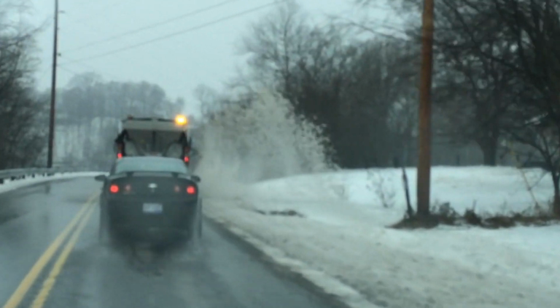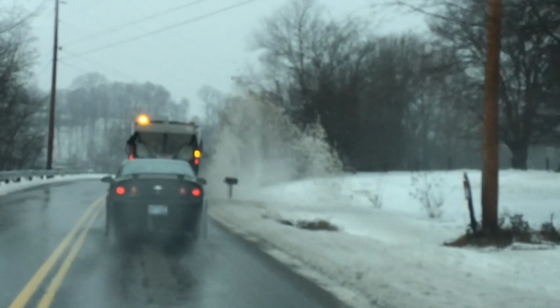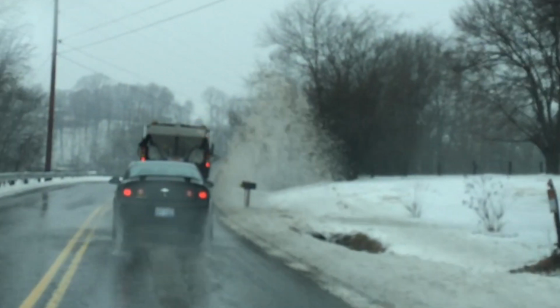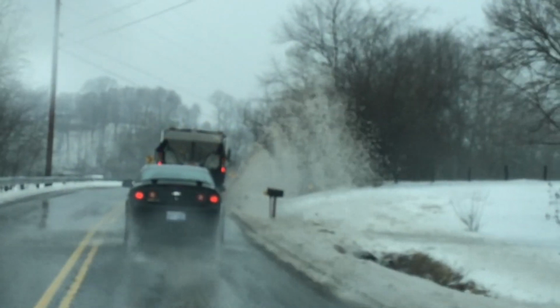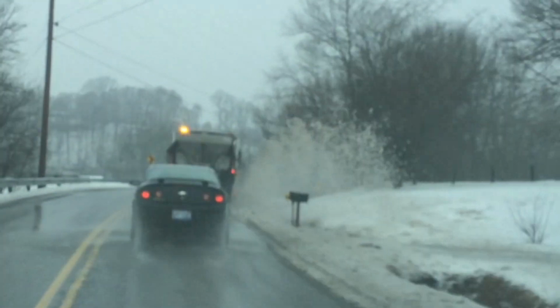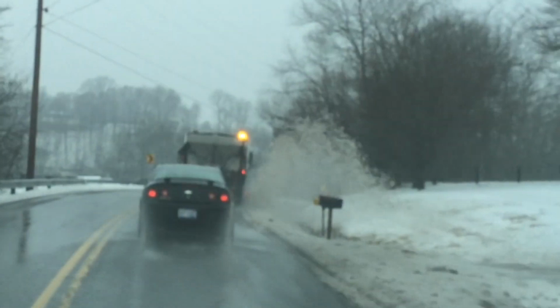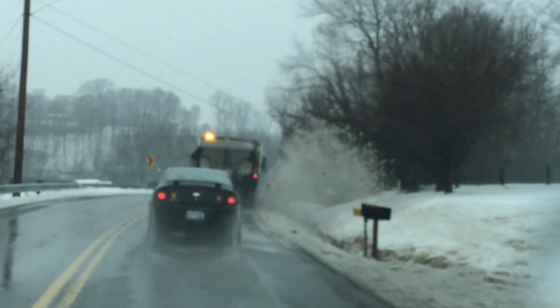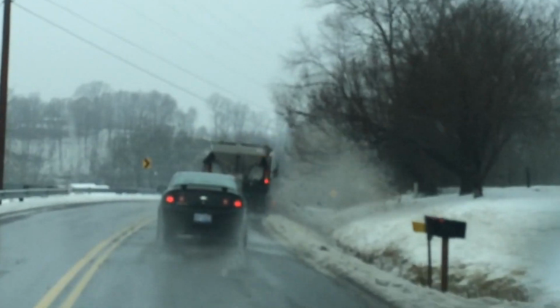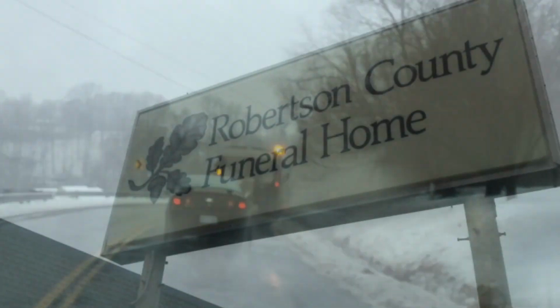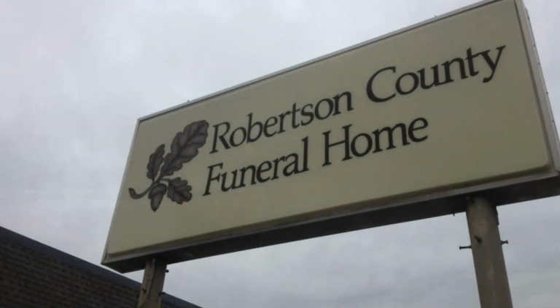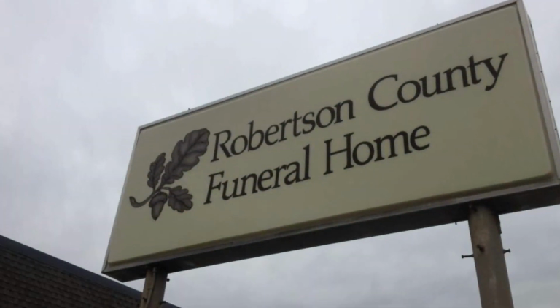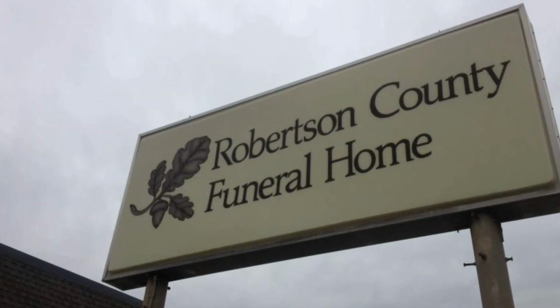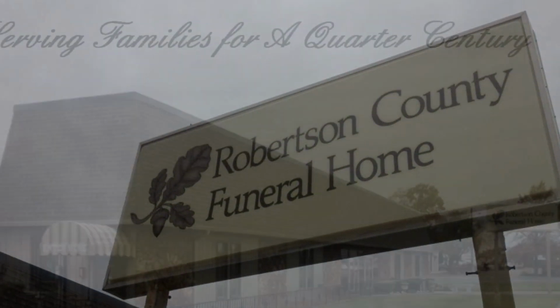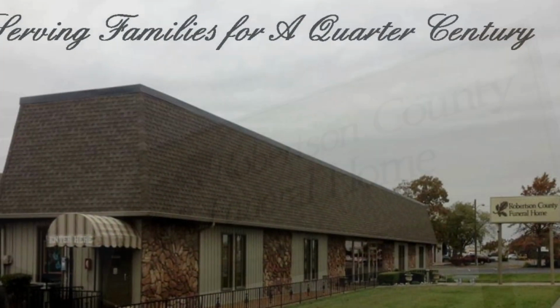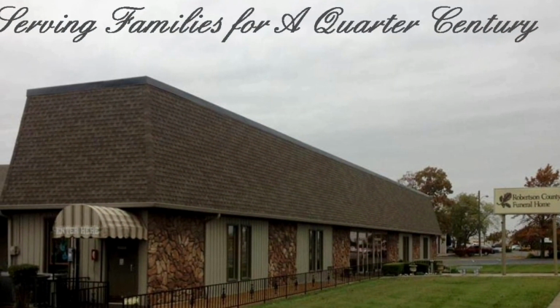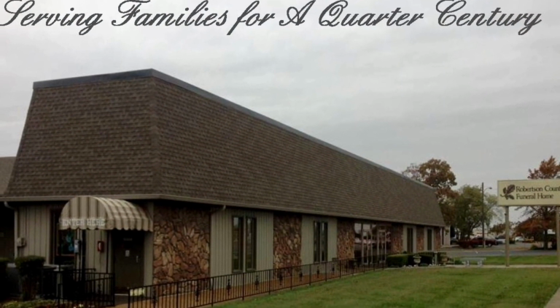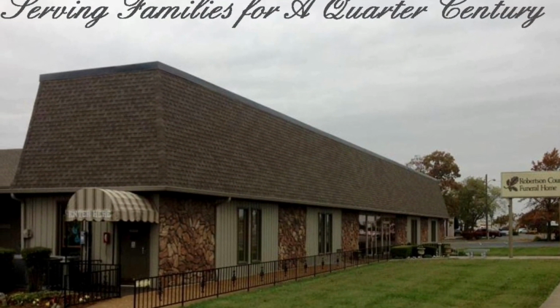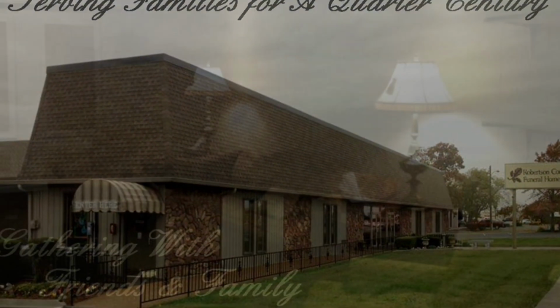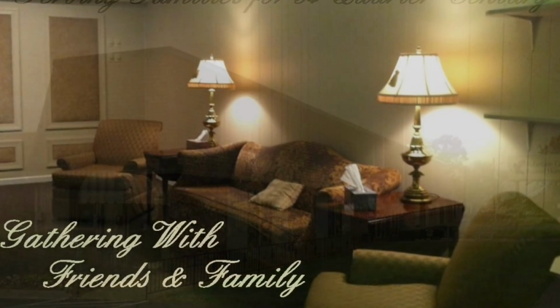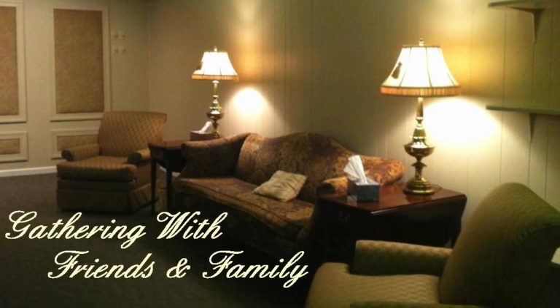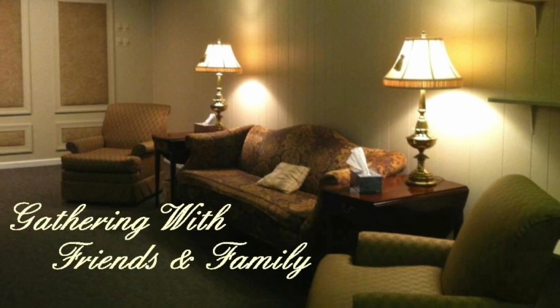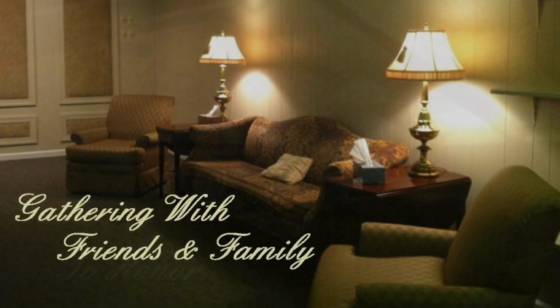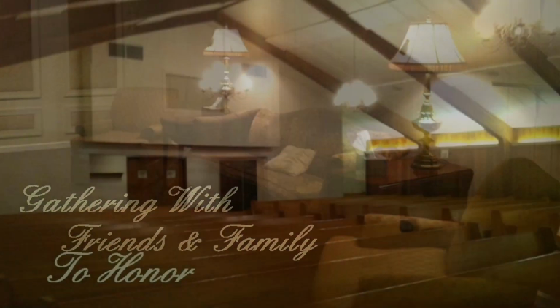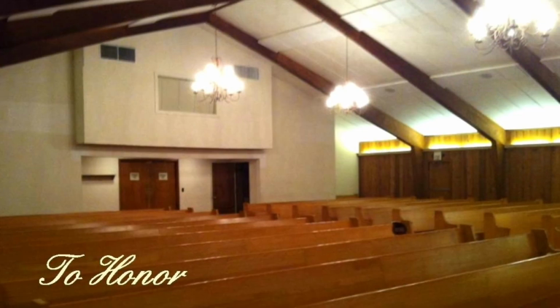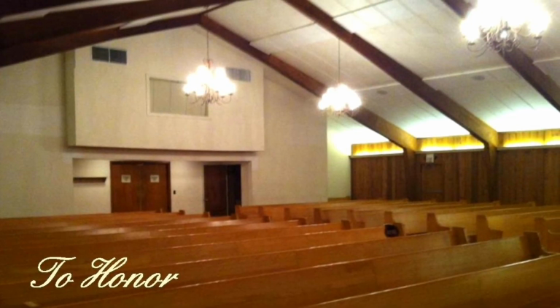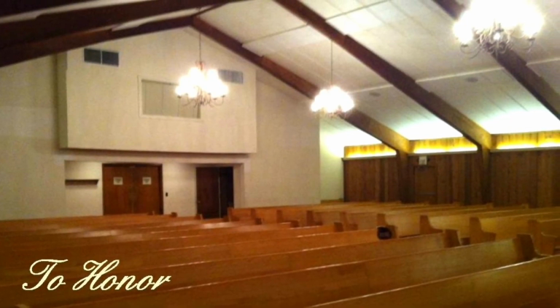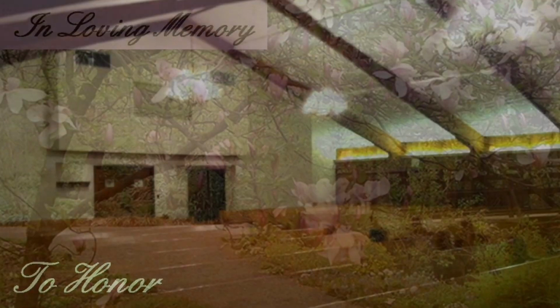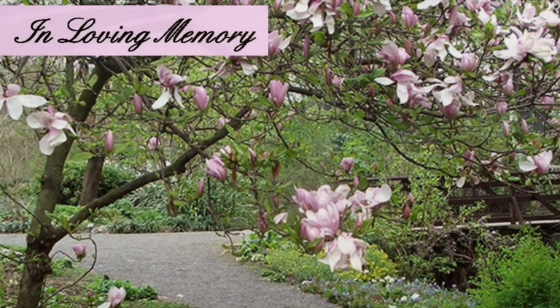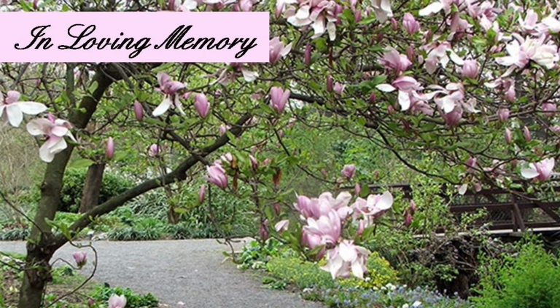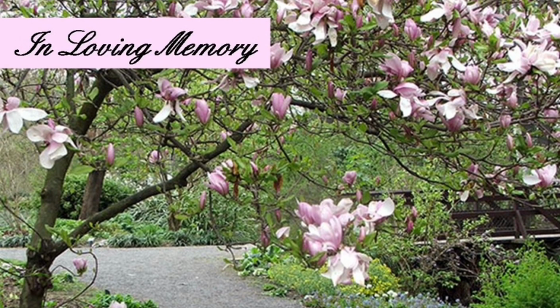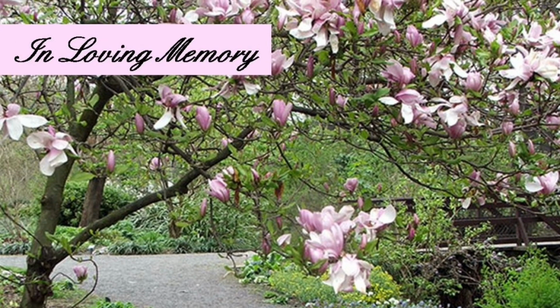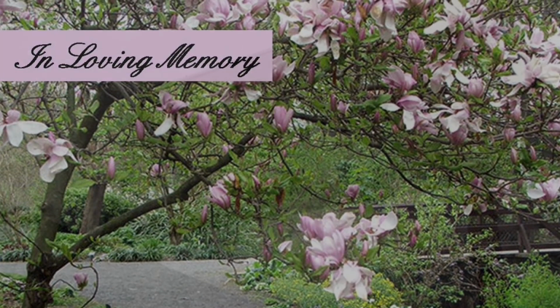This has been Jim Ball reporting for Smokey Barn News in Portland. The Robertson County Funeral Home has been serving families for a quarter century. When it's time to celebrate and remember, to honor in loving memory — the Robertson County Funeral Home.